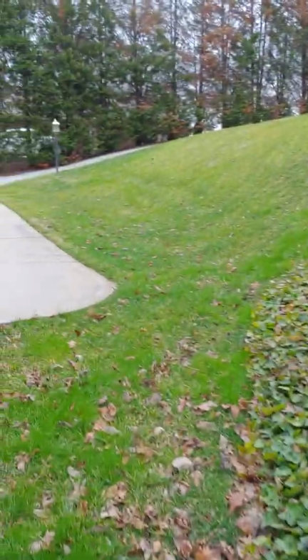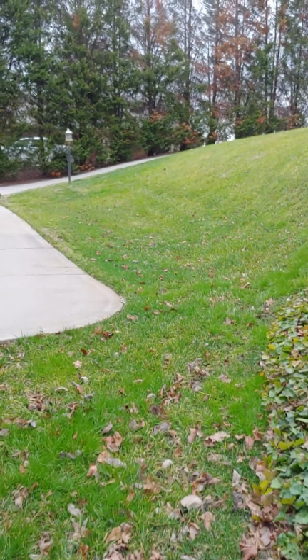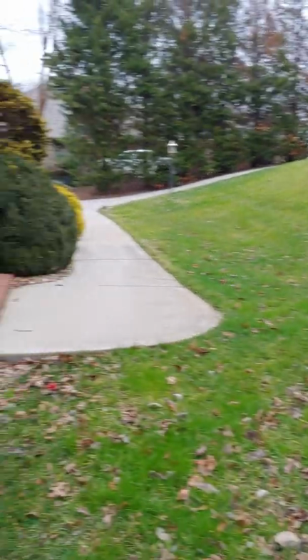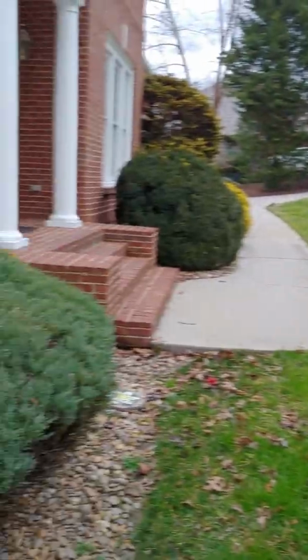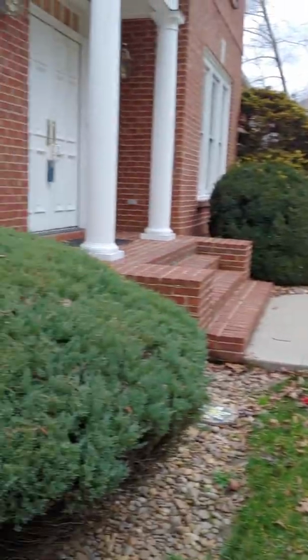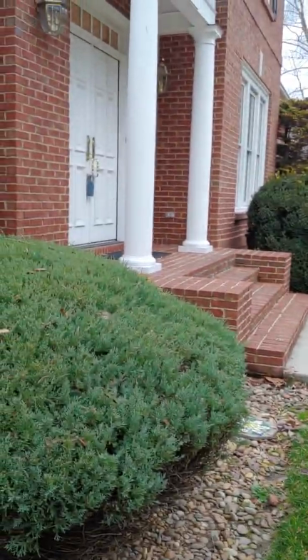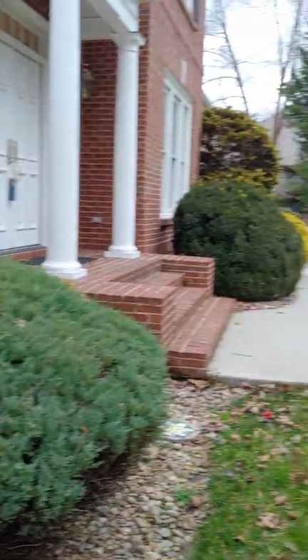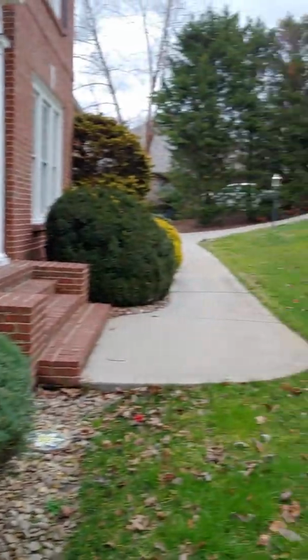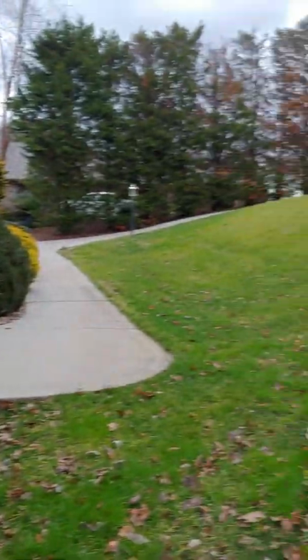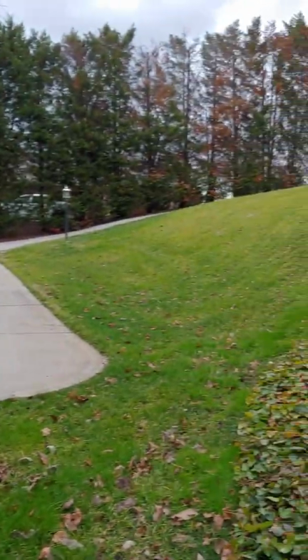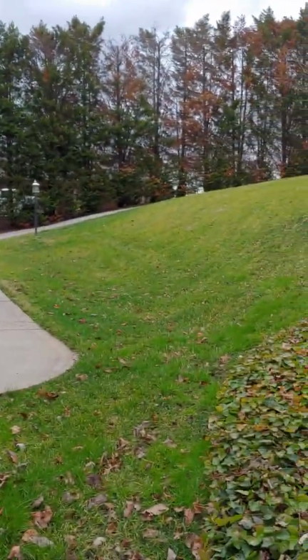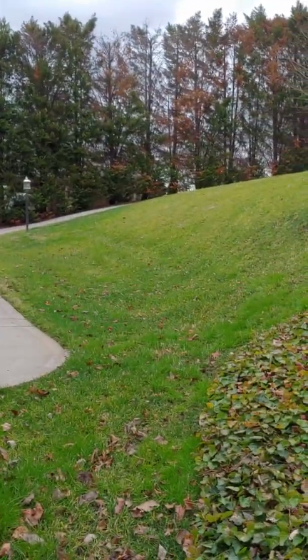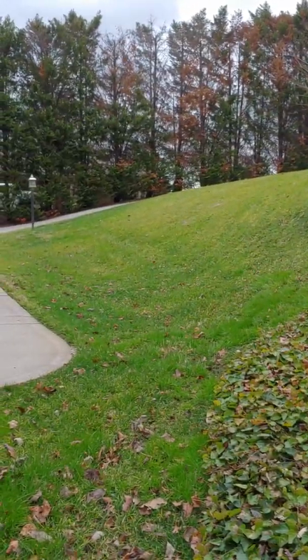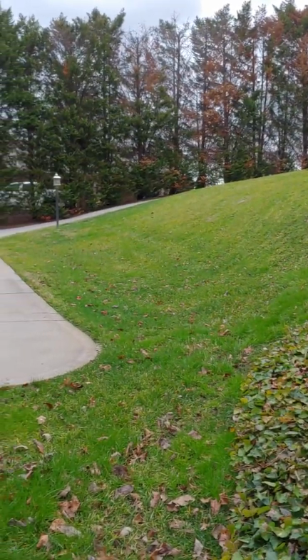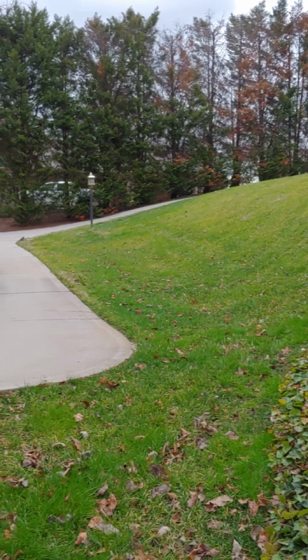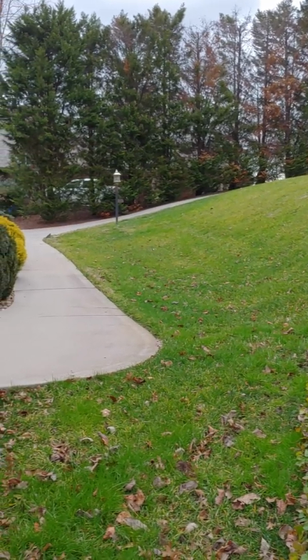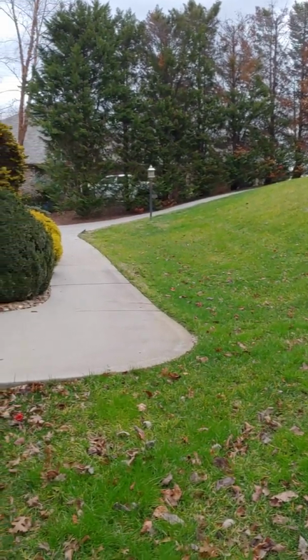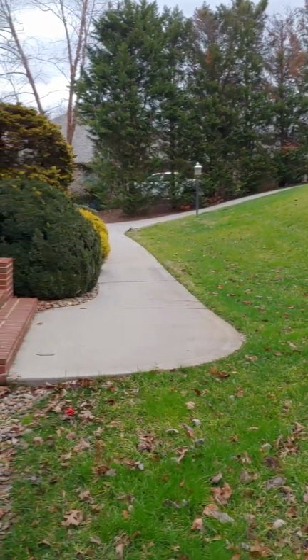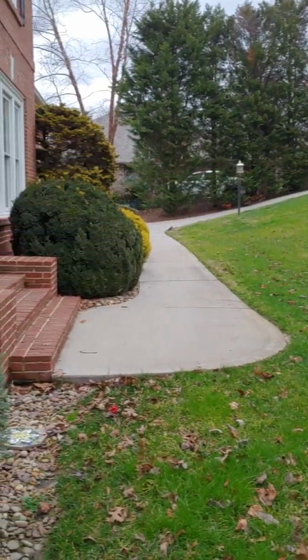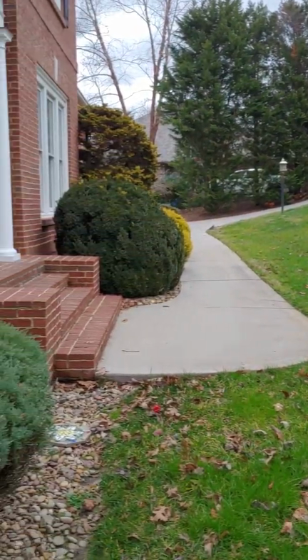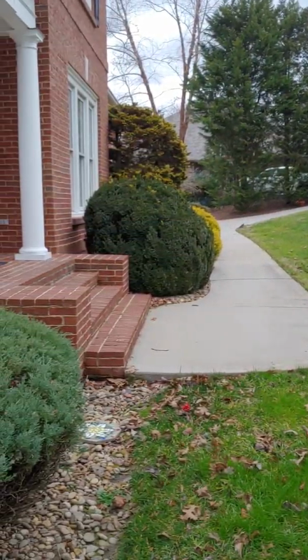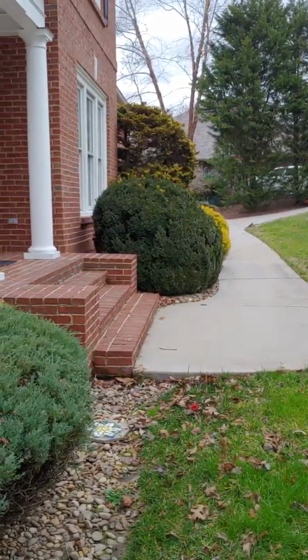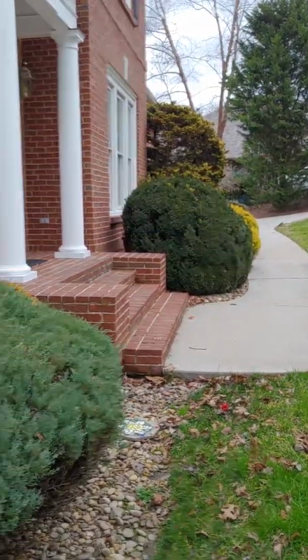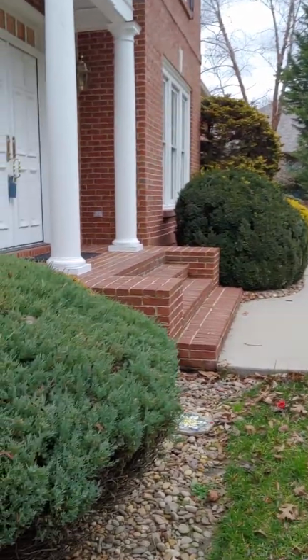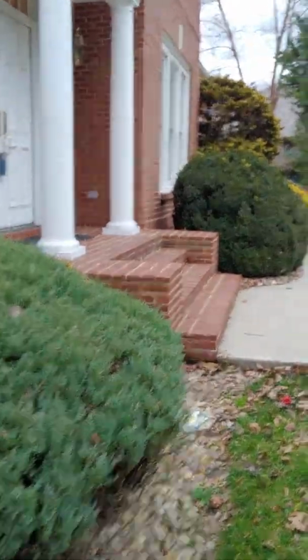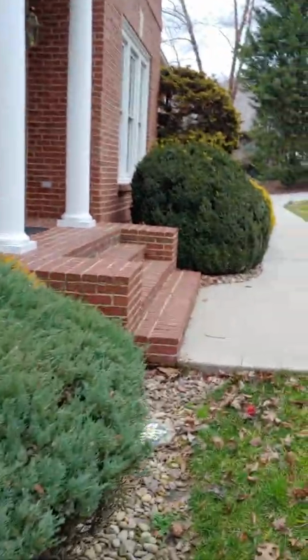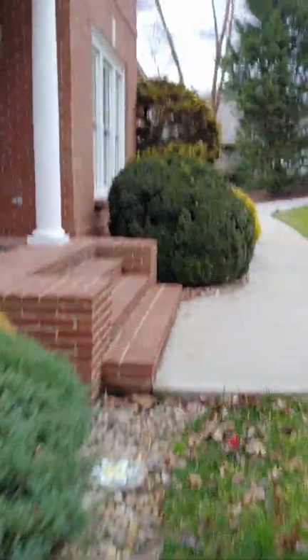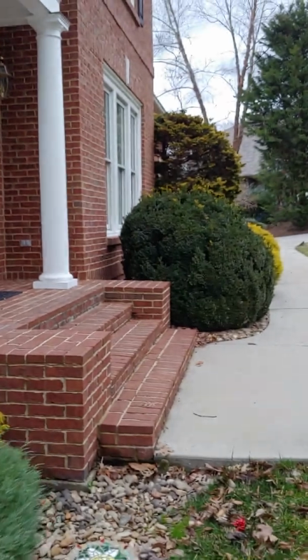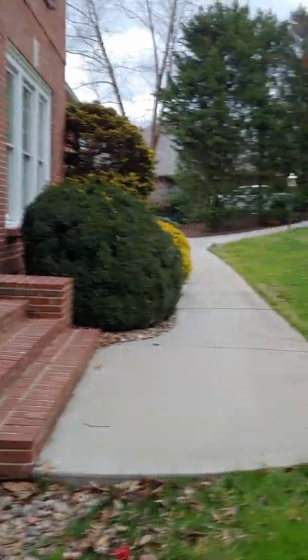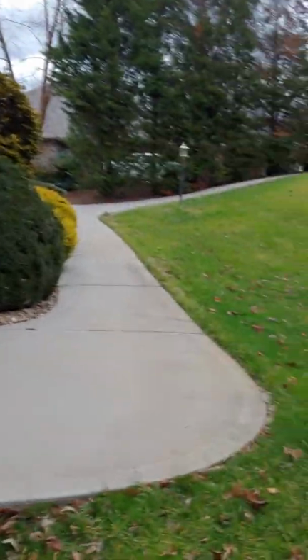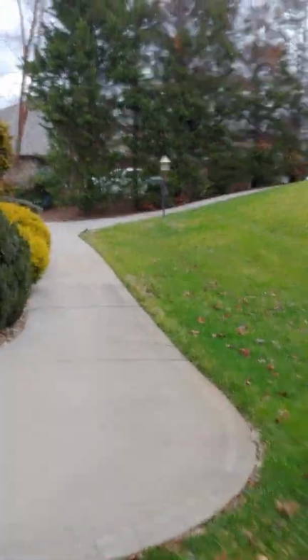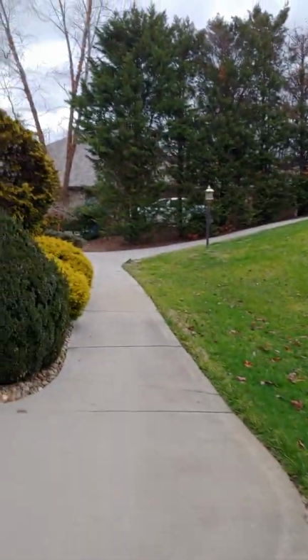This lets you see that hill that does come down a little bit into the house, but they flattened it off and built a swell to help out with any runoff.